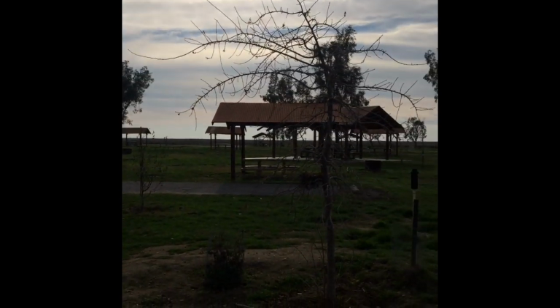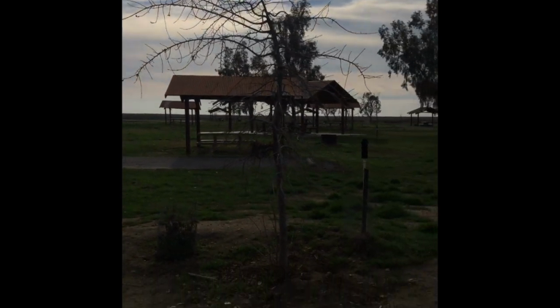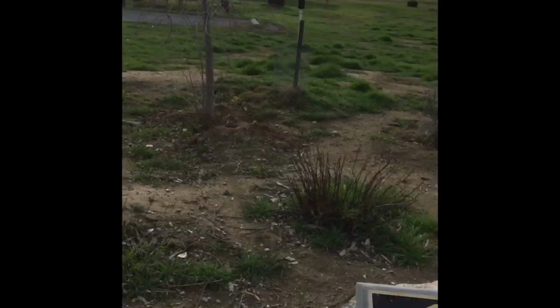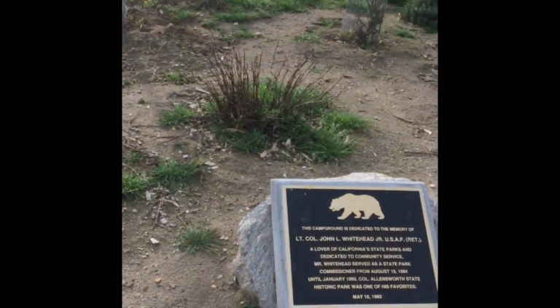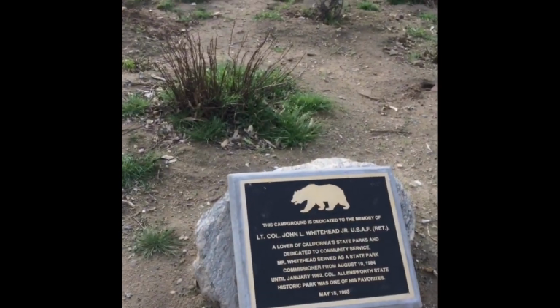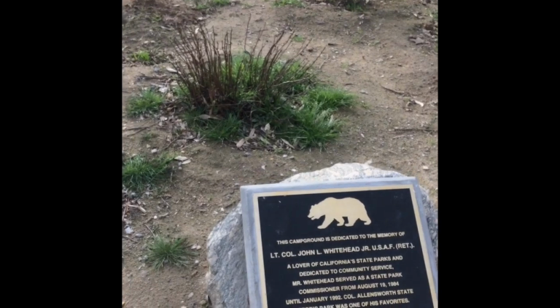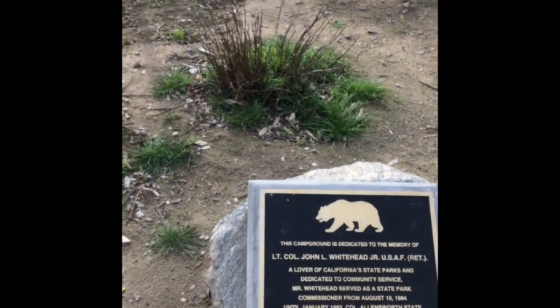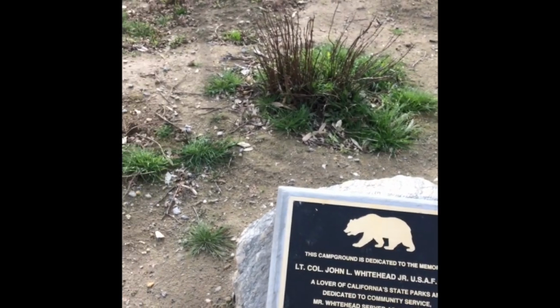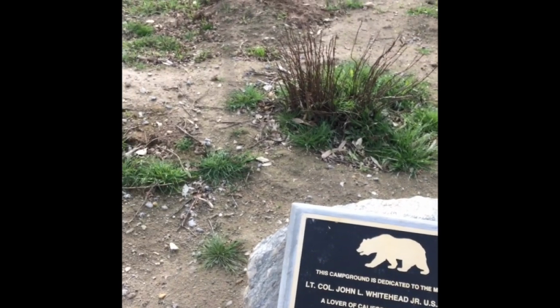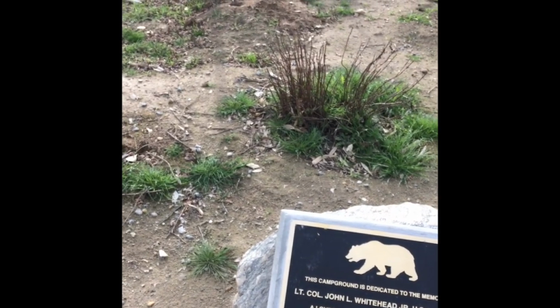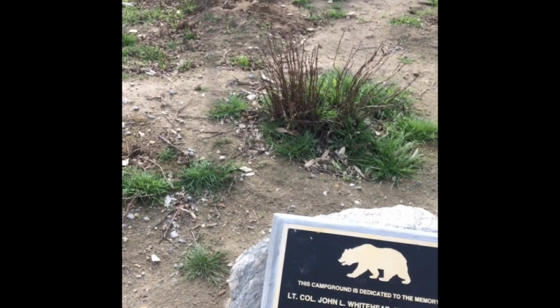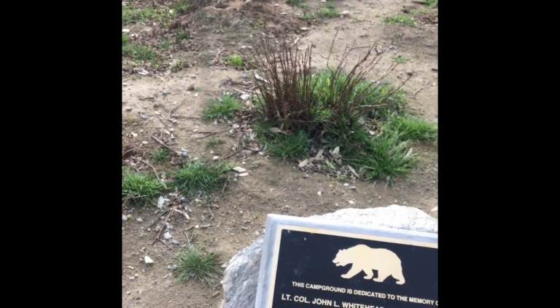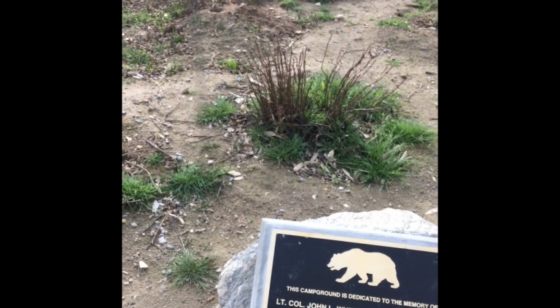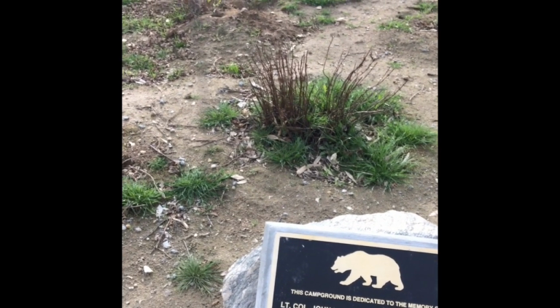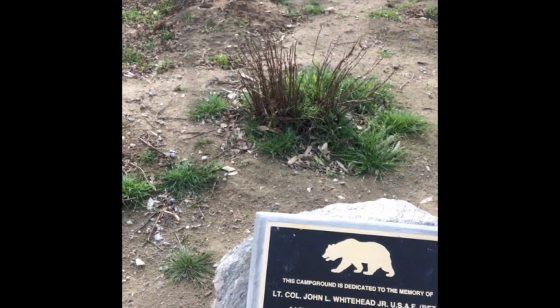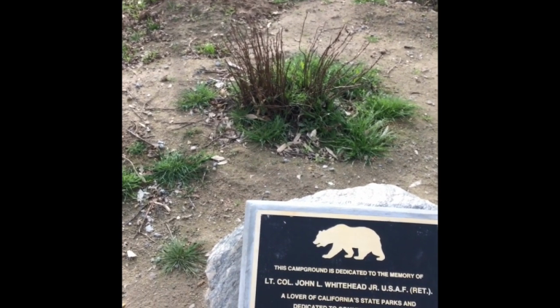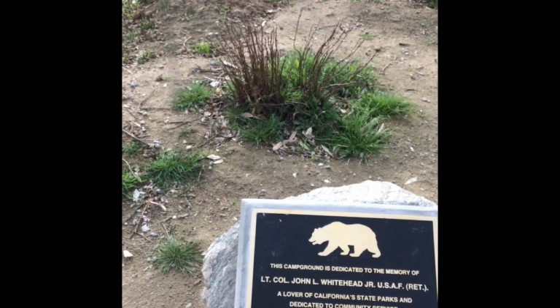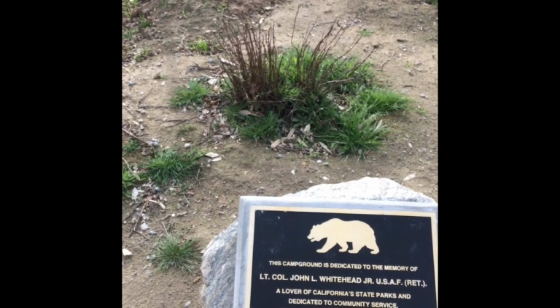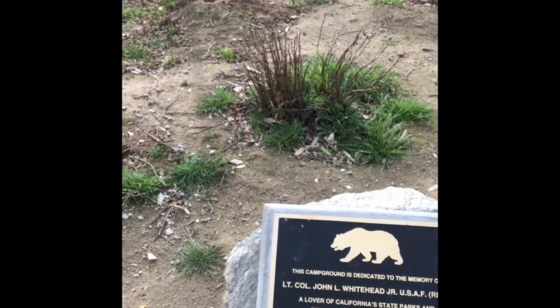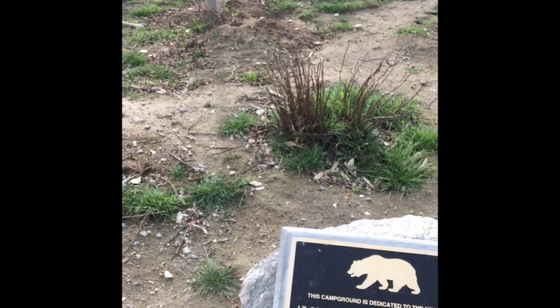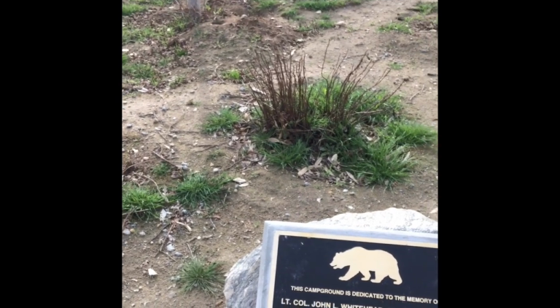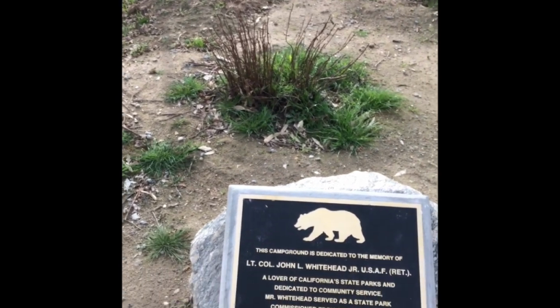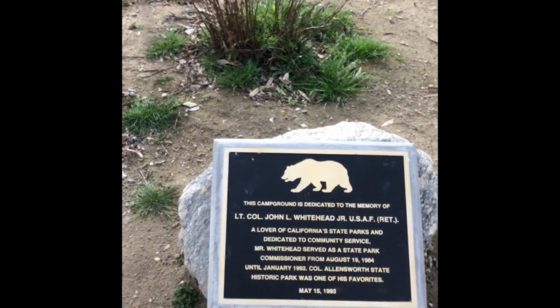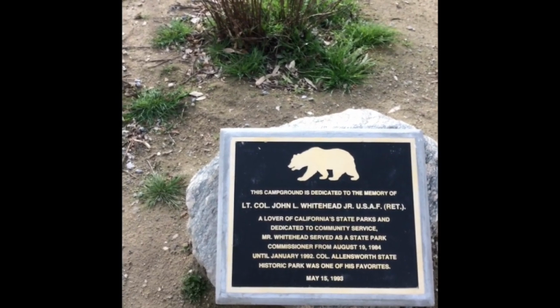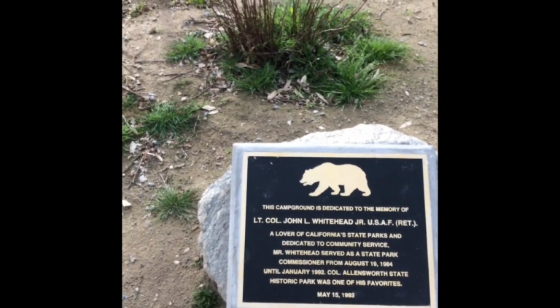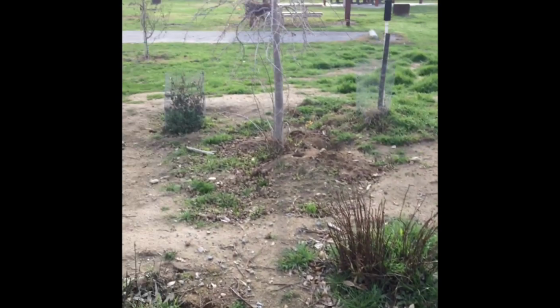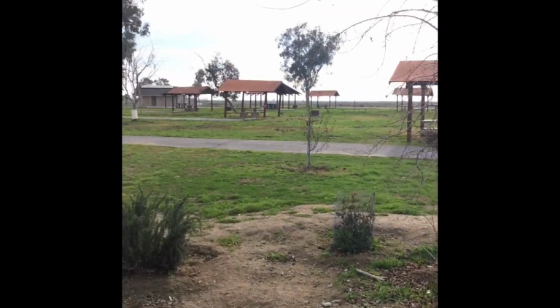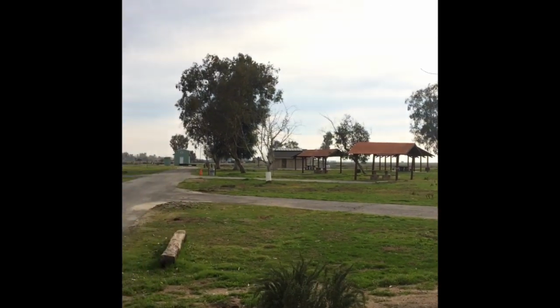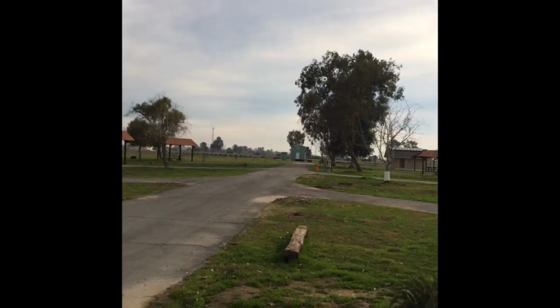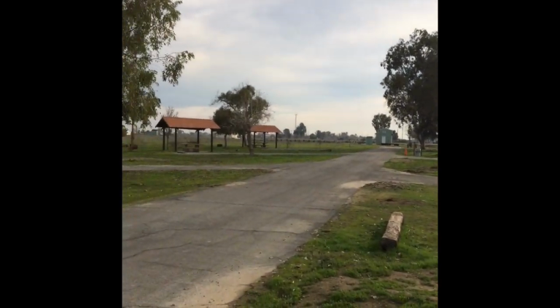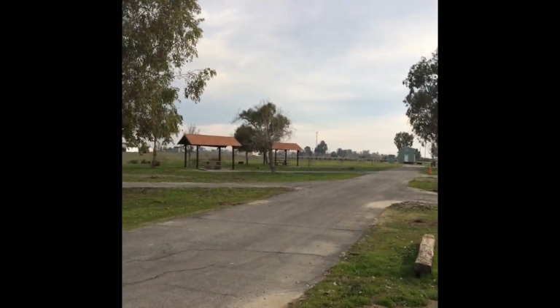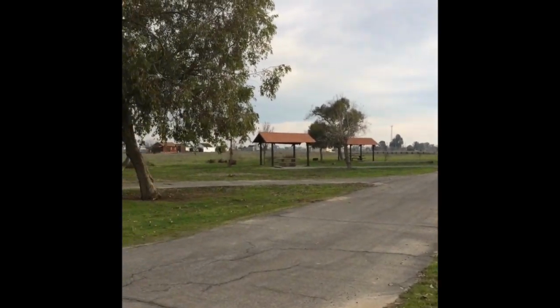The name of the campground, as you can see, is Lieutenant Colonel John L. Whitehead Jr. Campground — it's a memorial campground that they named after him. It looks like it was established in 1993, so I'm assuming this campground is about a quarter century old.